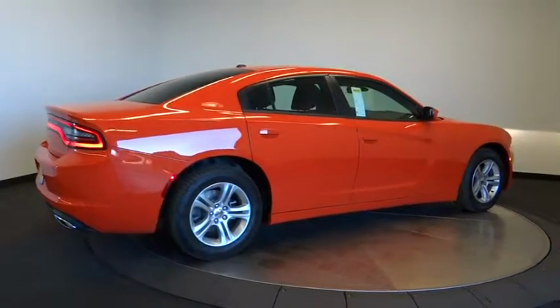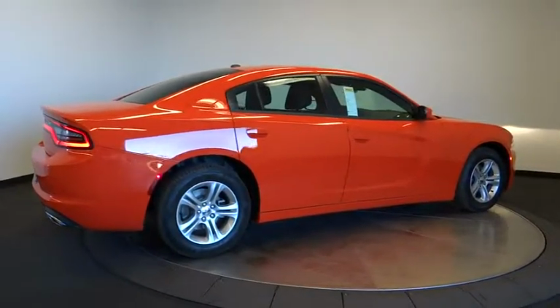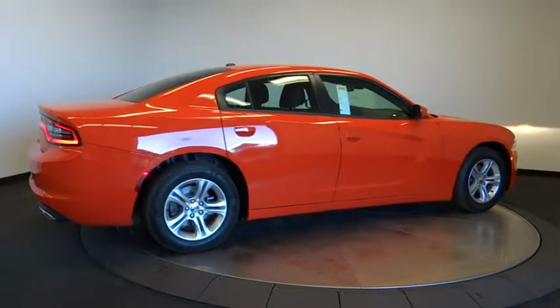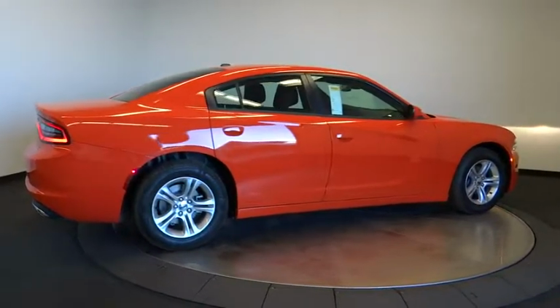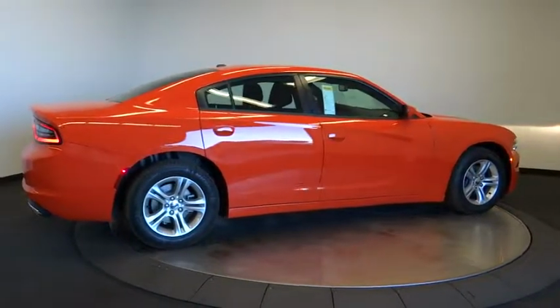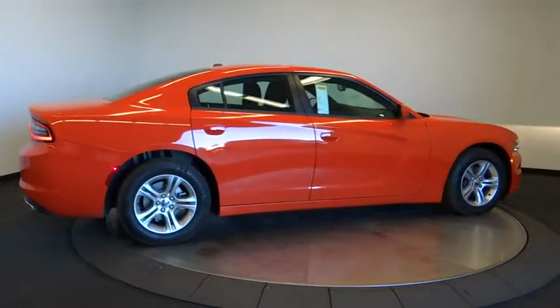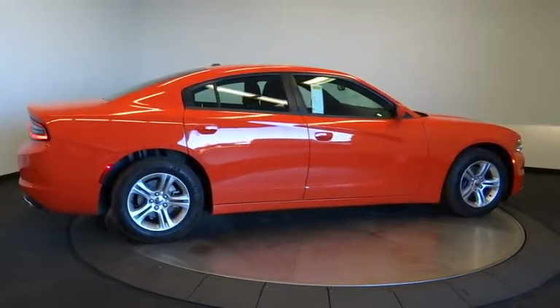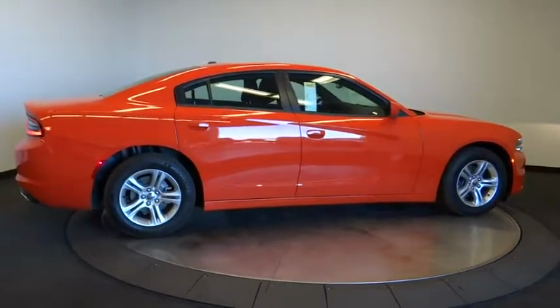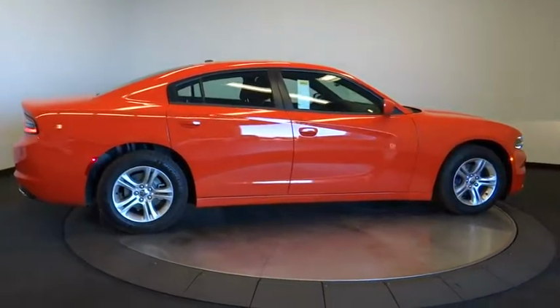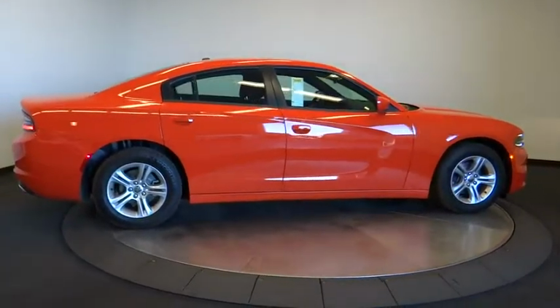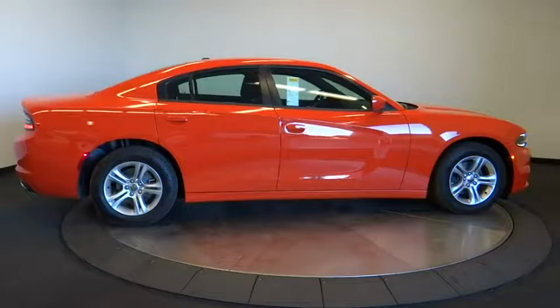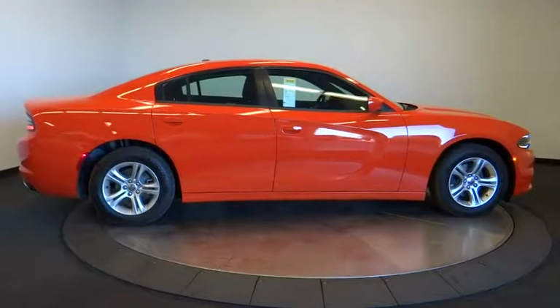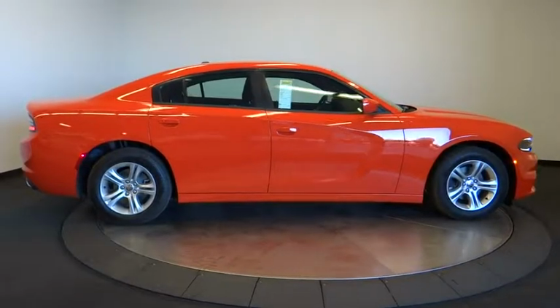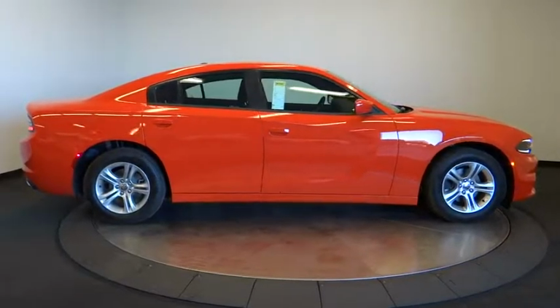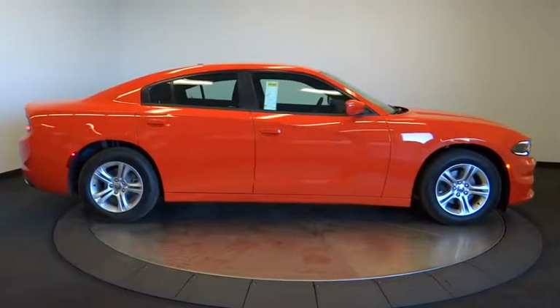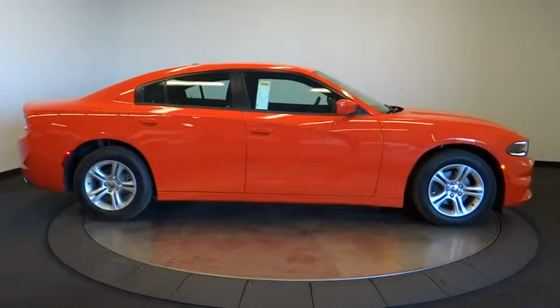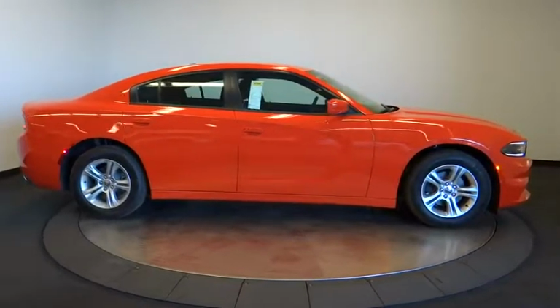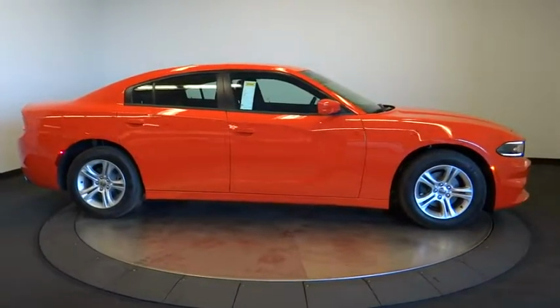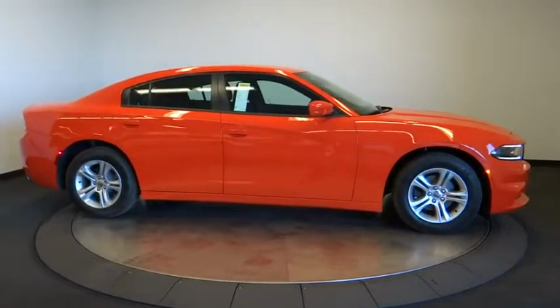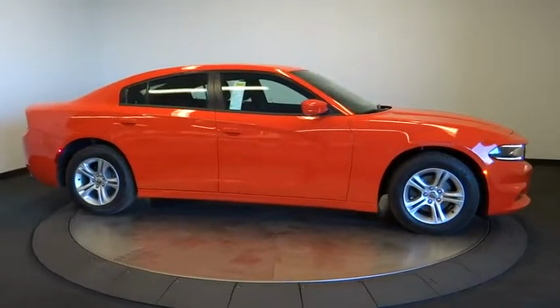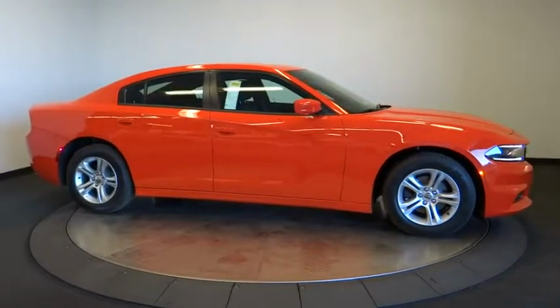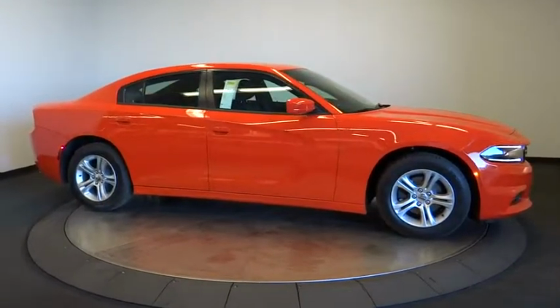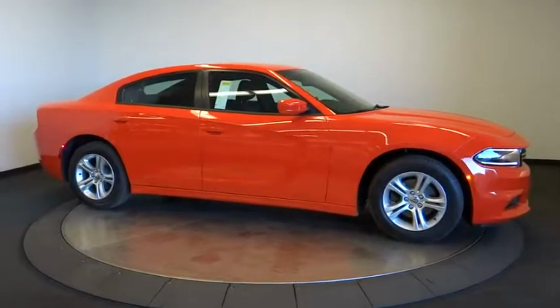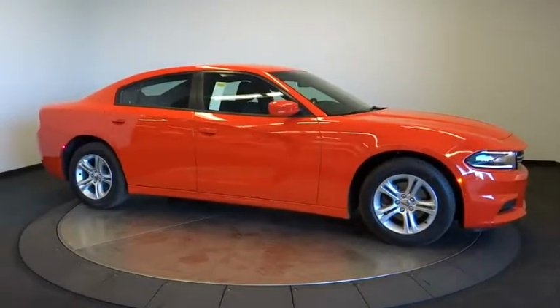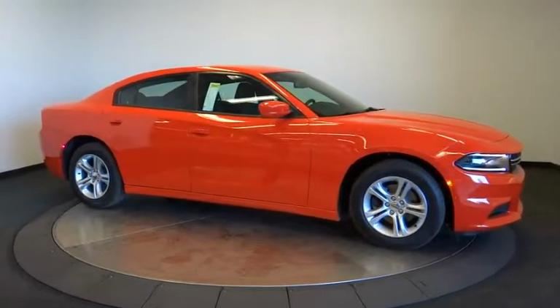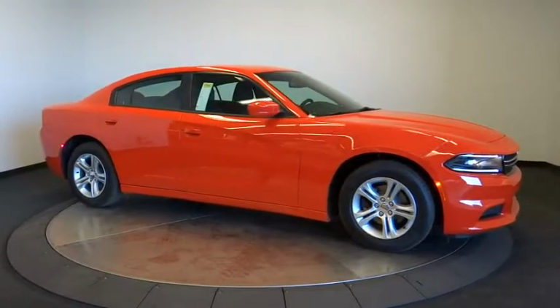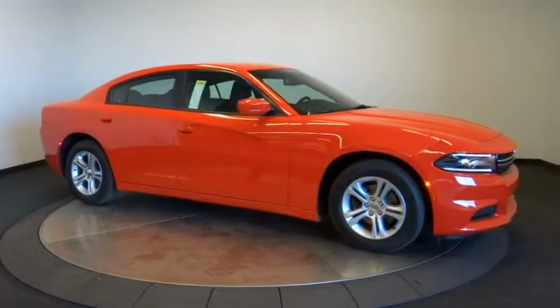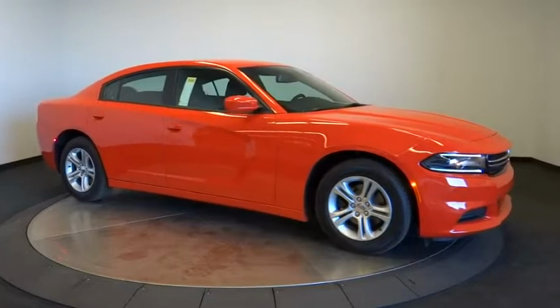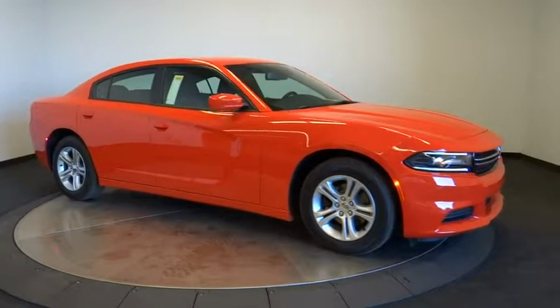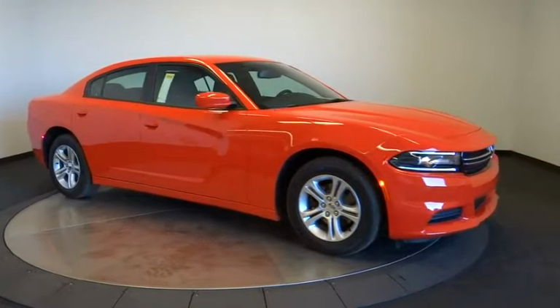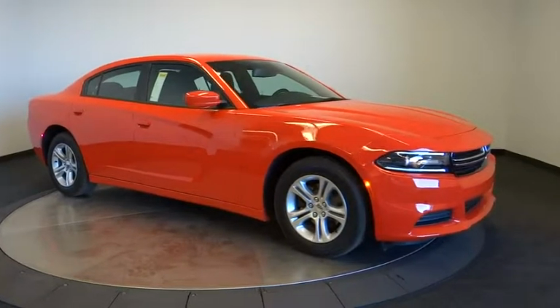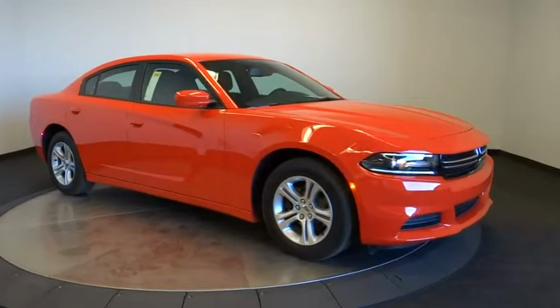Keyless start, aluminum wheels, four-wheel disc brakes, floor mats, rear defrost, MP3 player, trip computer, bucket seats. Come take a test drive today.